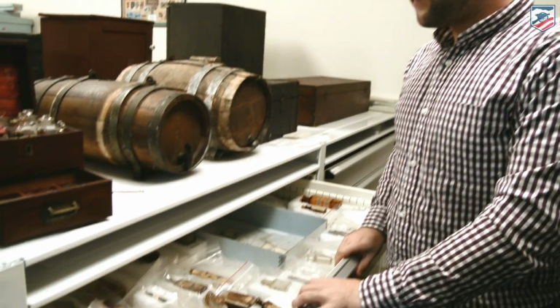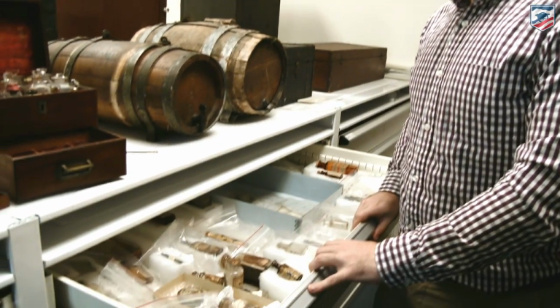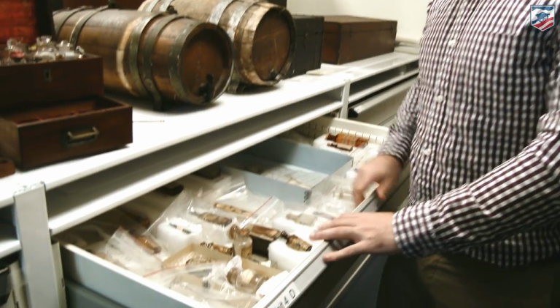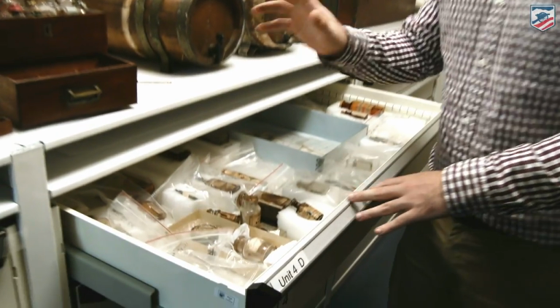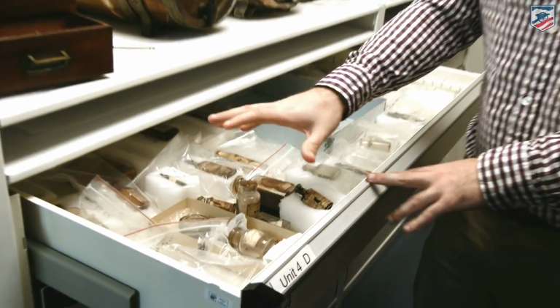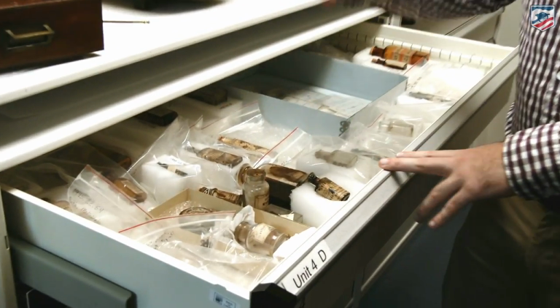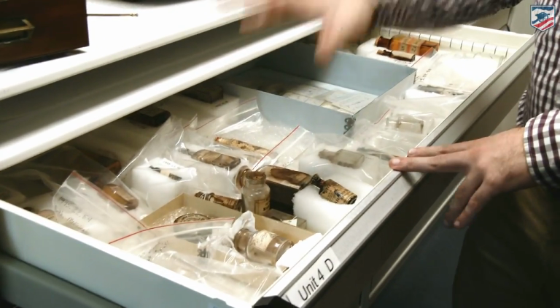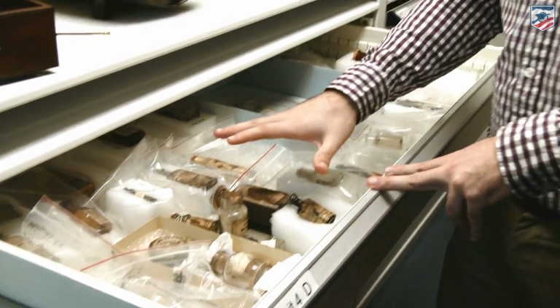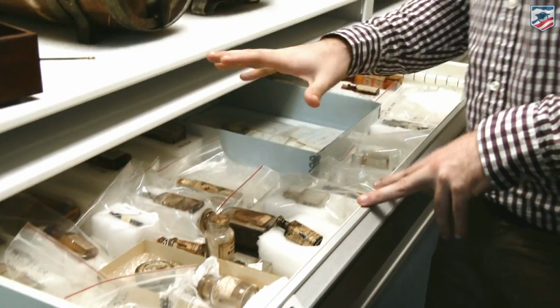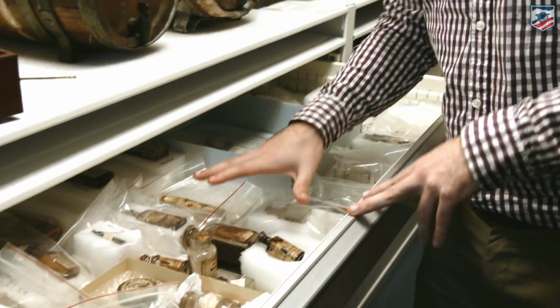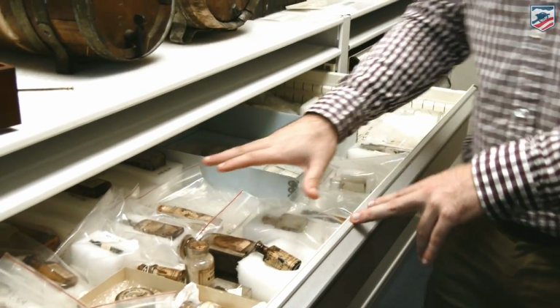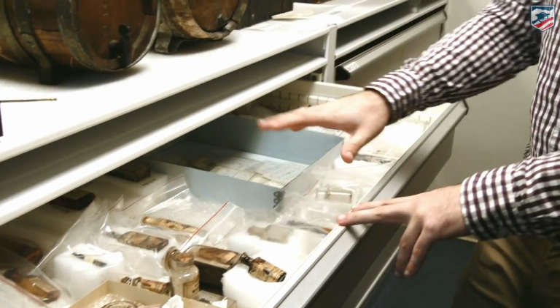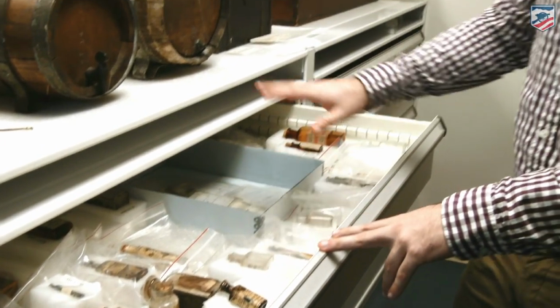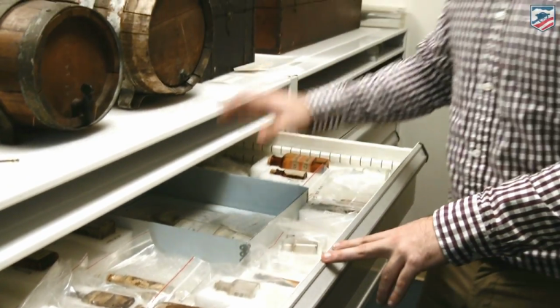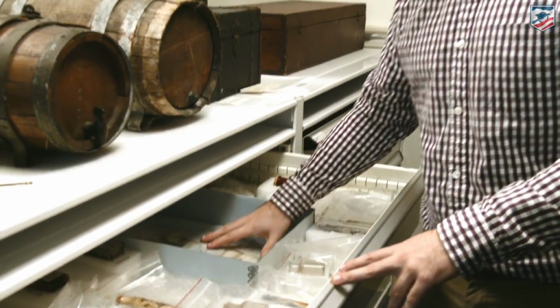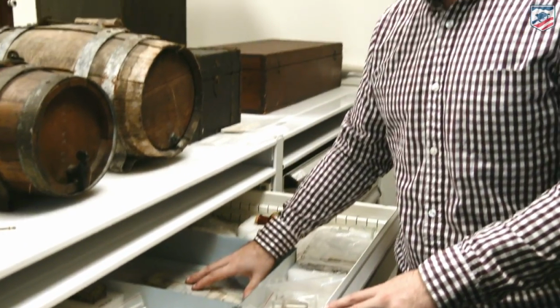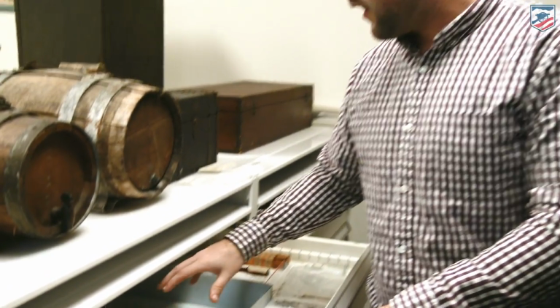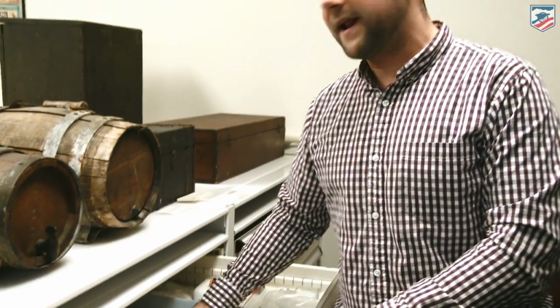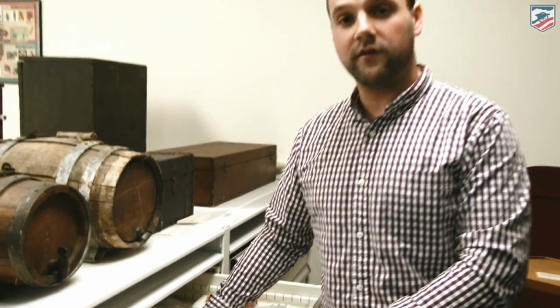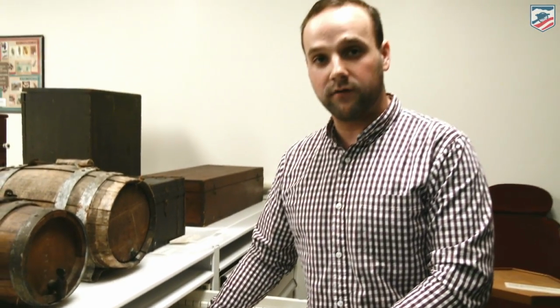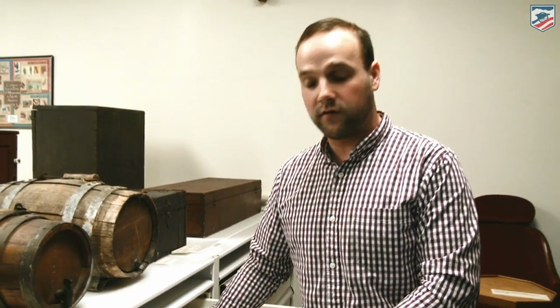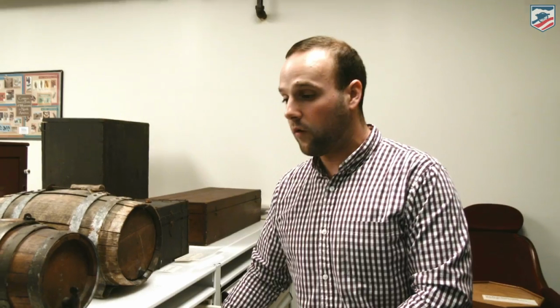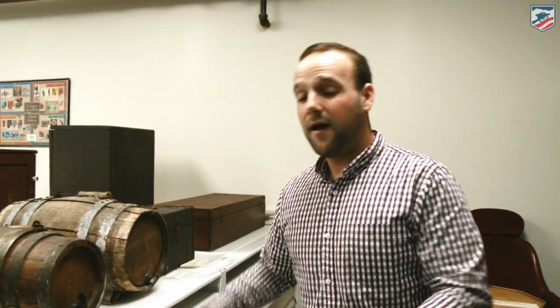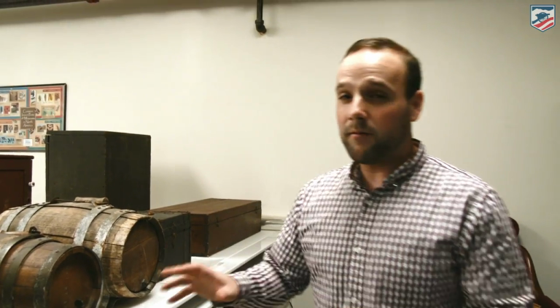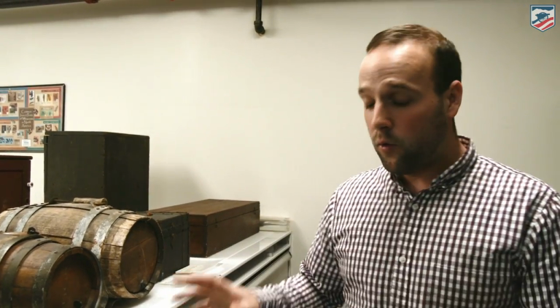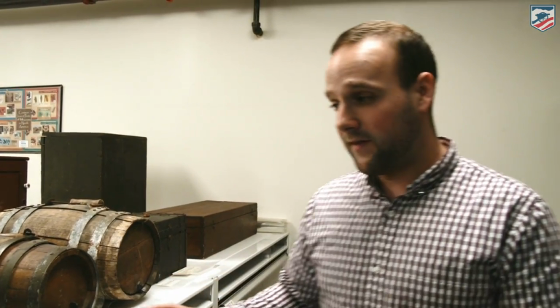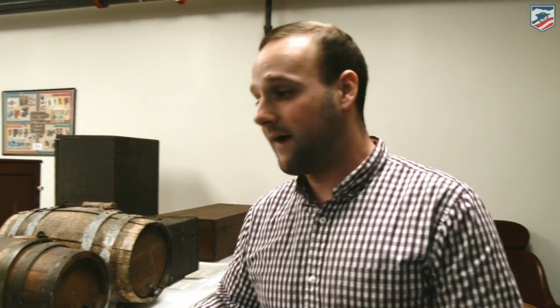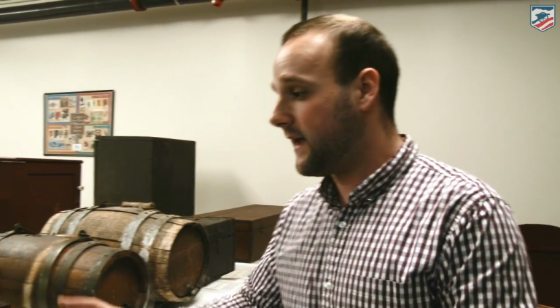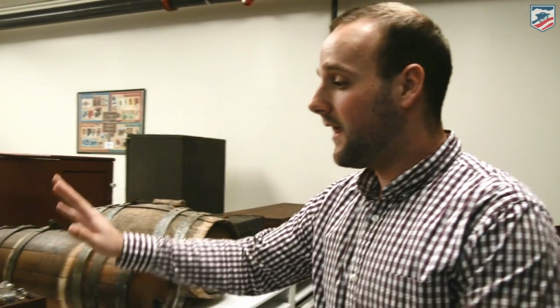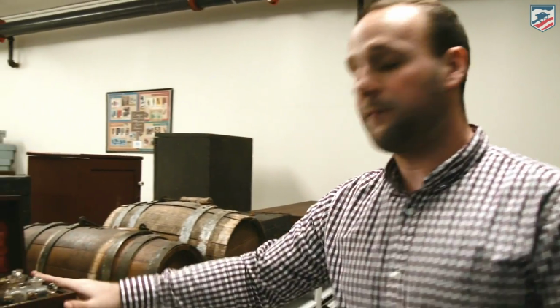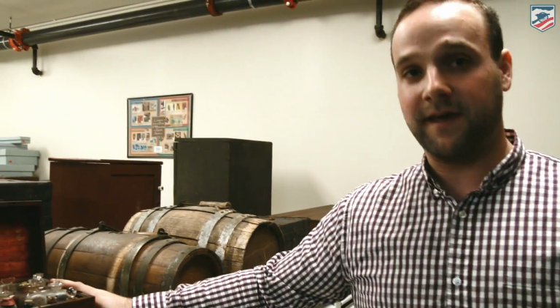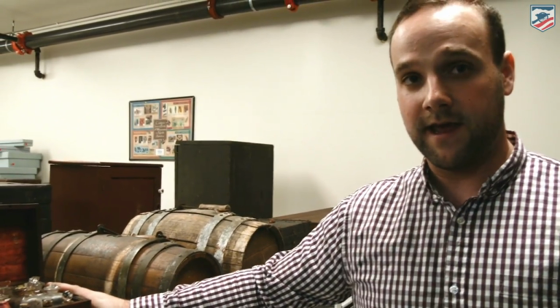If you take a look in here, we have lots of different drugs, lots of different bottles of different substances. There are some prescriptions here for medications that were given during the Civil War, but probably the coolest thing that we have right here is this apothecary kit.